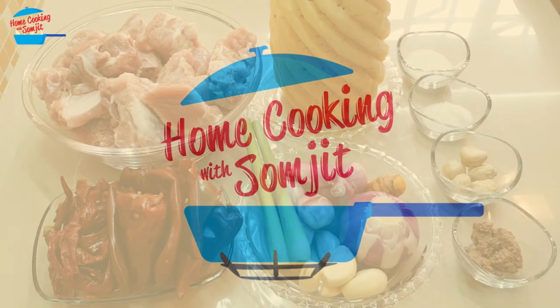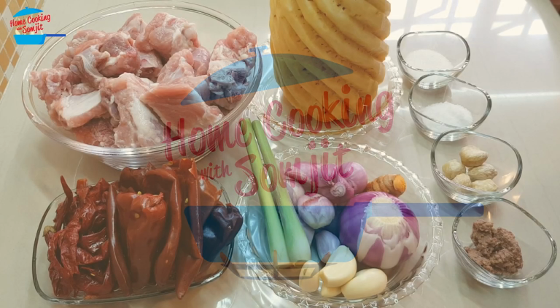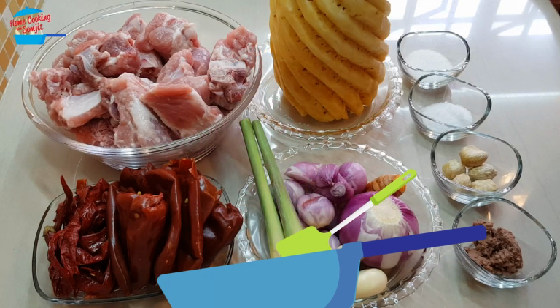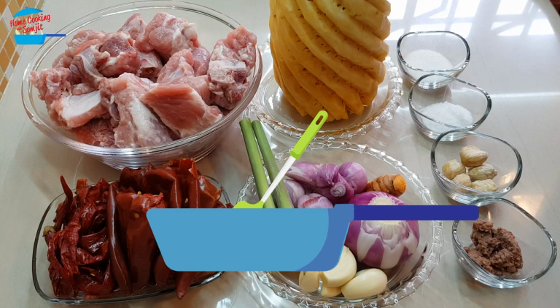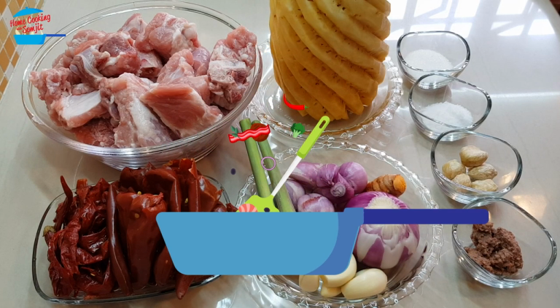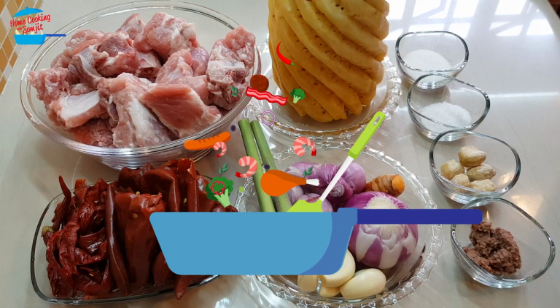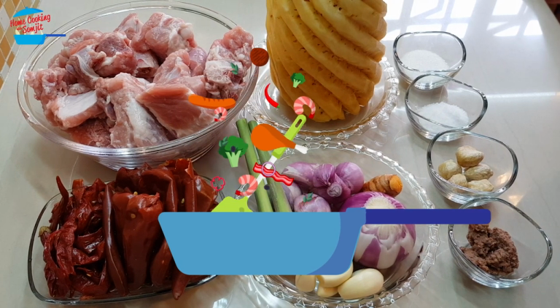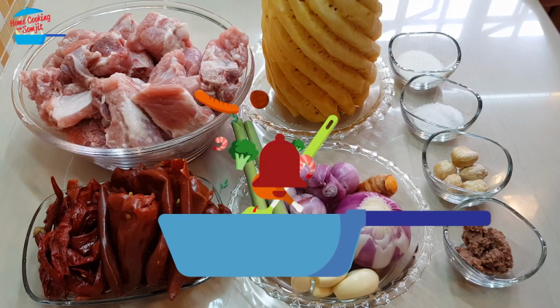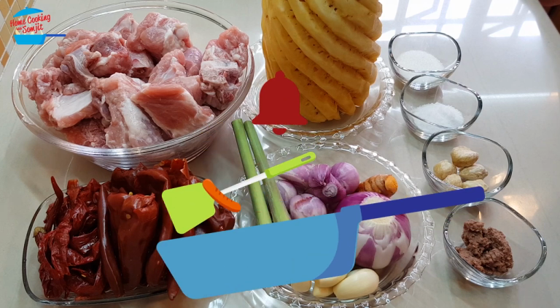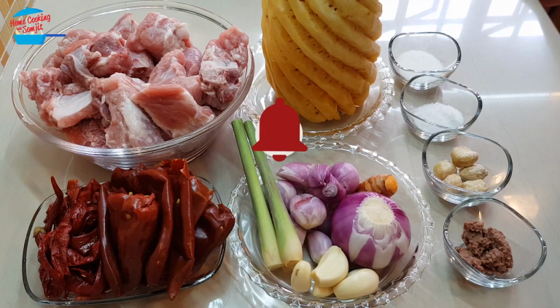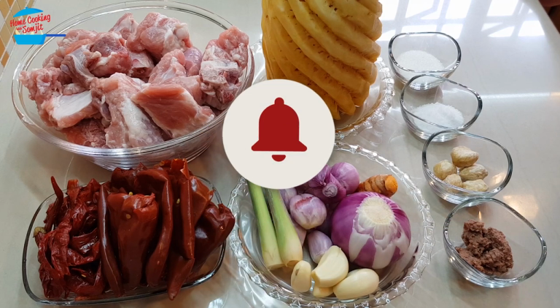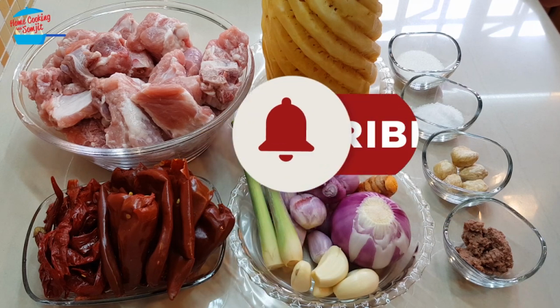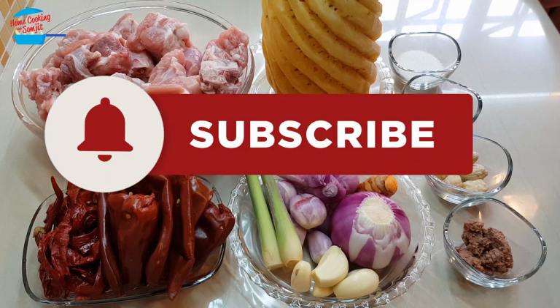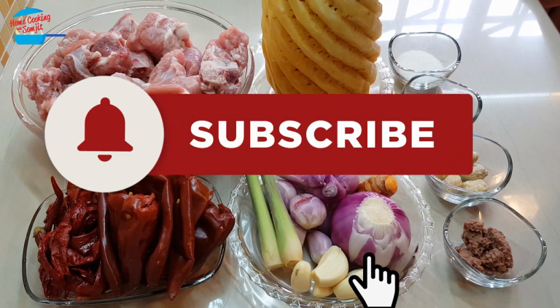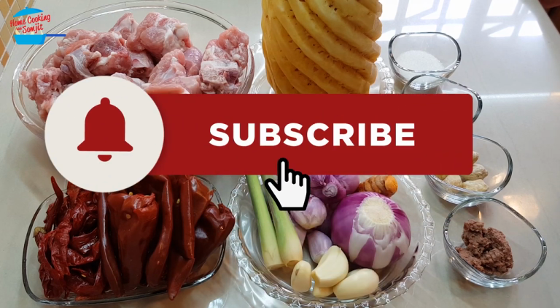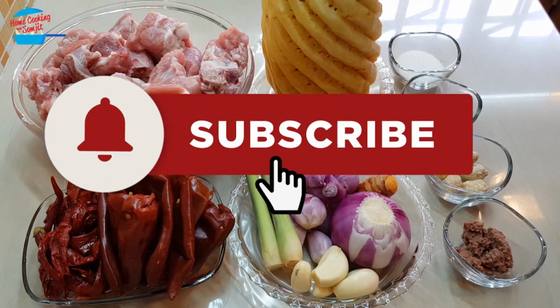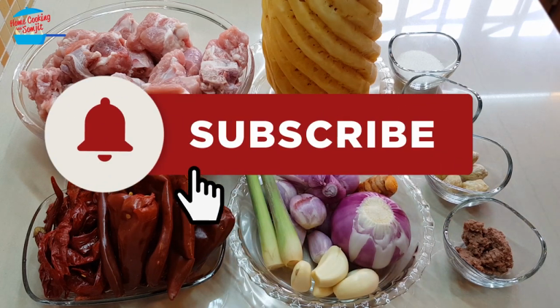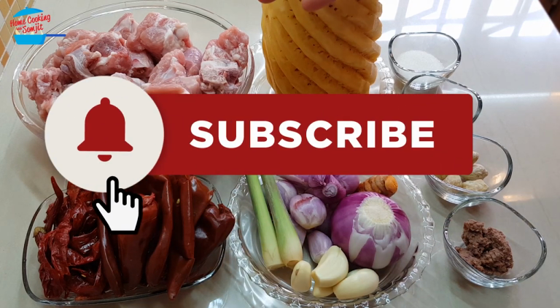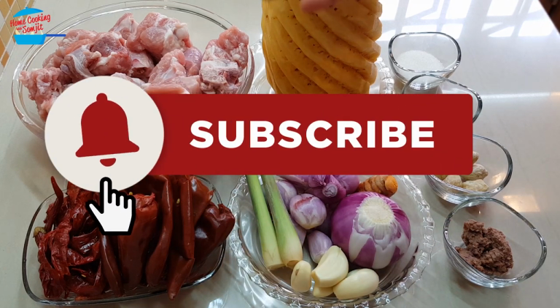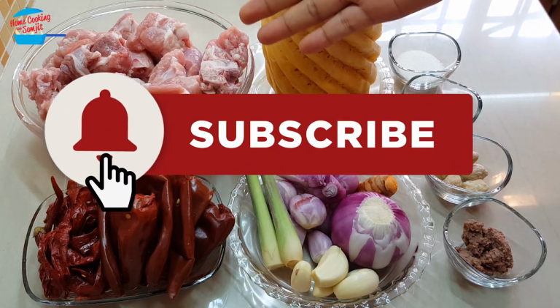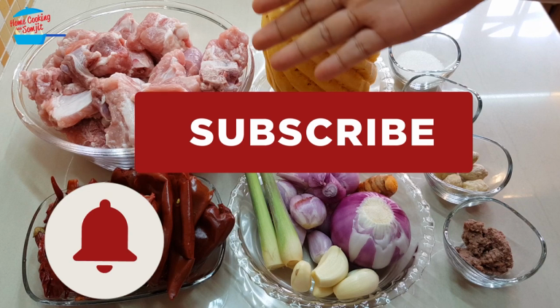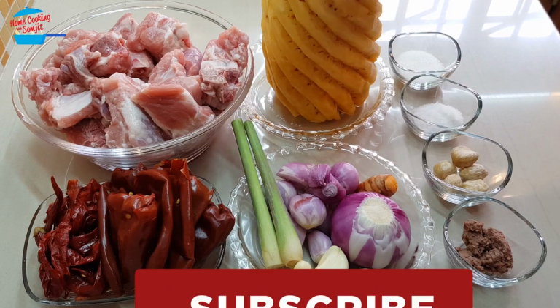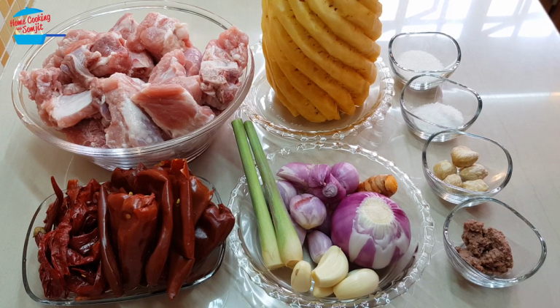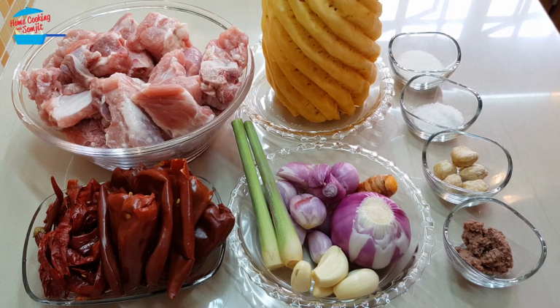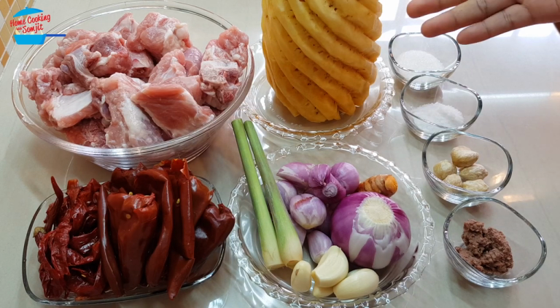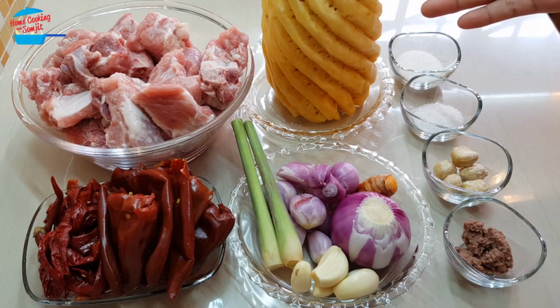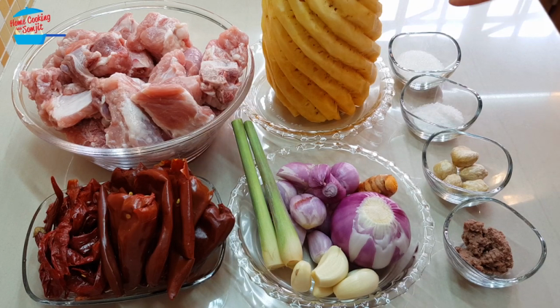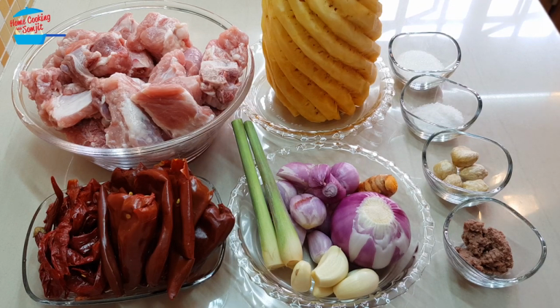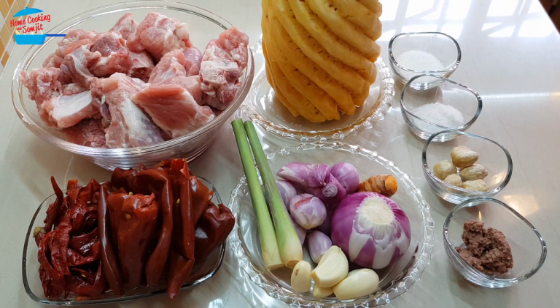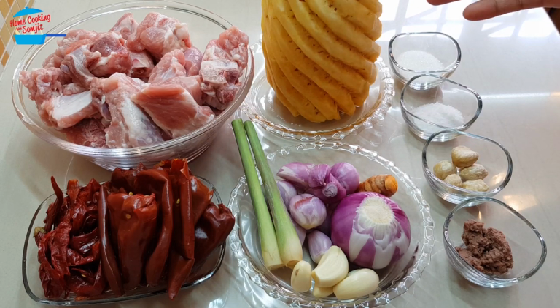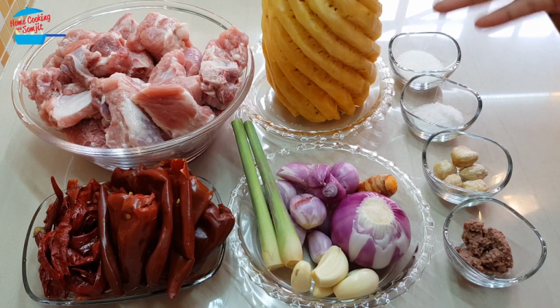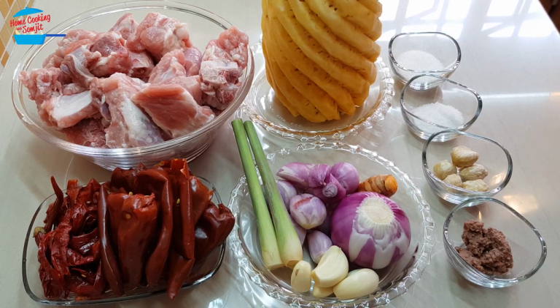Hello, welcome to home cooking with Song Chit. Today I'm going to cook pork ribs with pineapple curry. I have 1 kg of pork ribs and 1 whole pineapple. For the pineapple, I may be using just half.